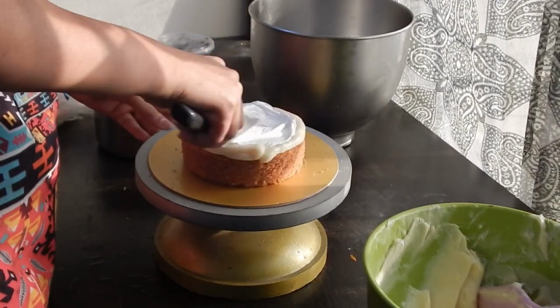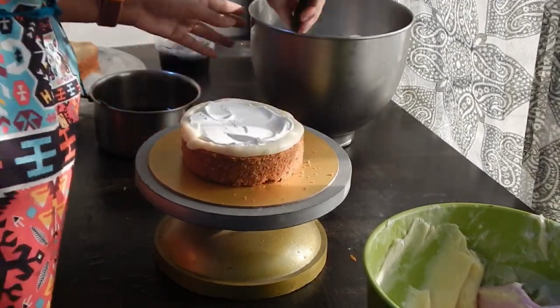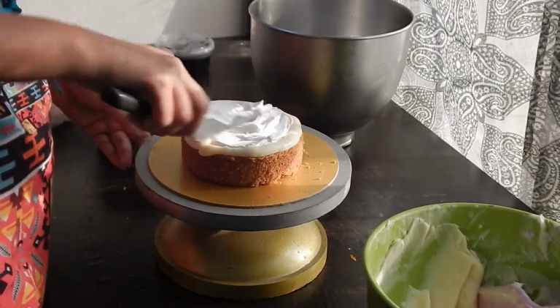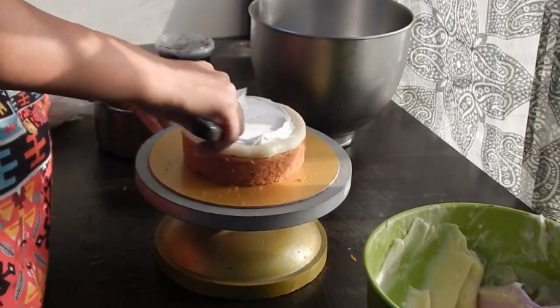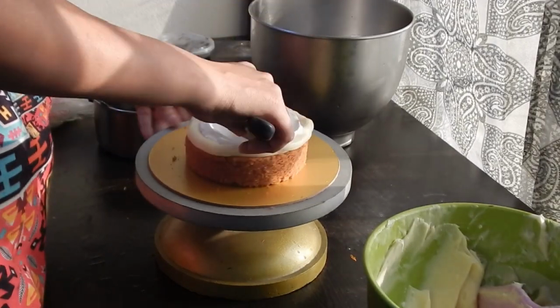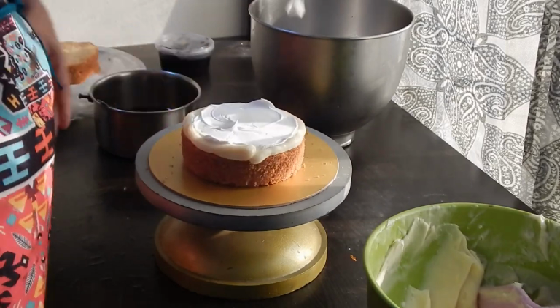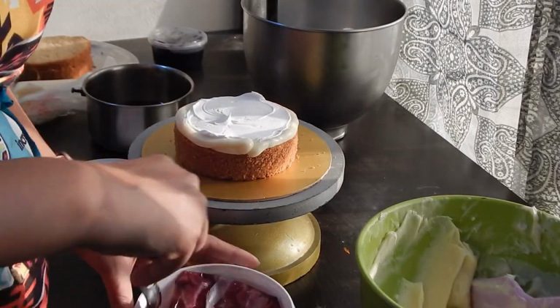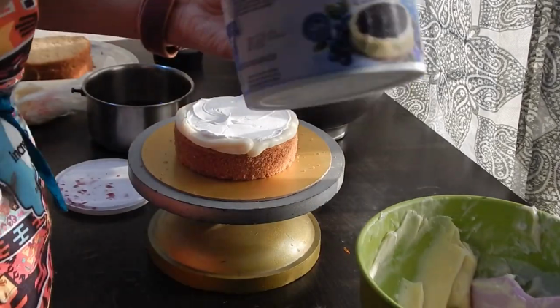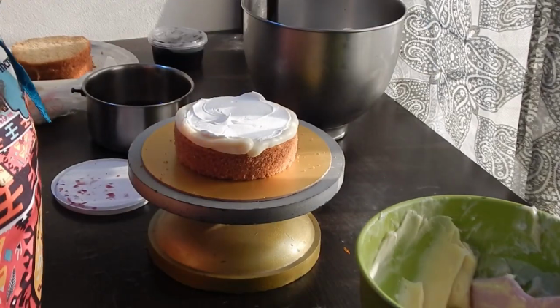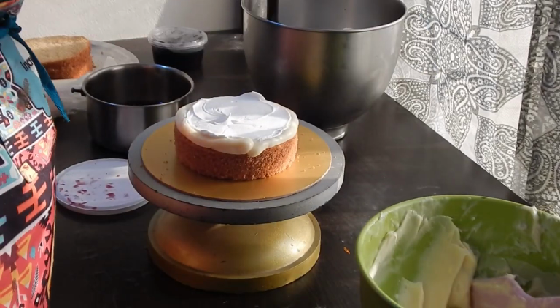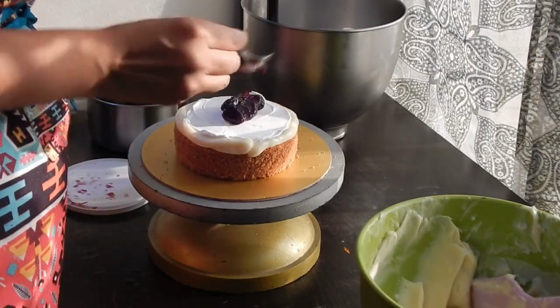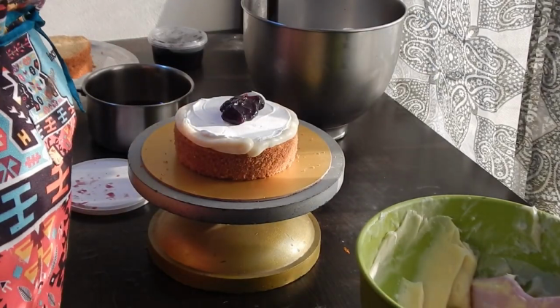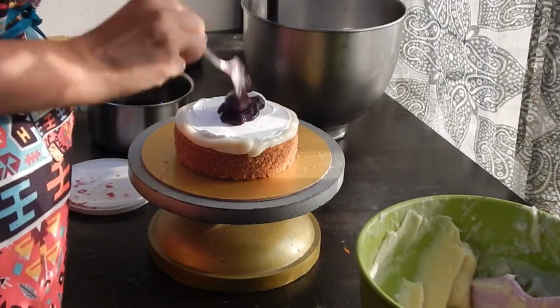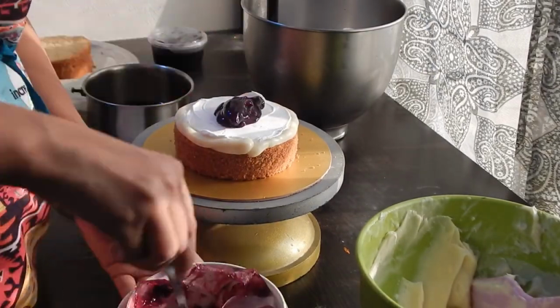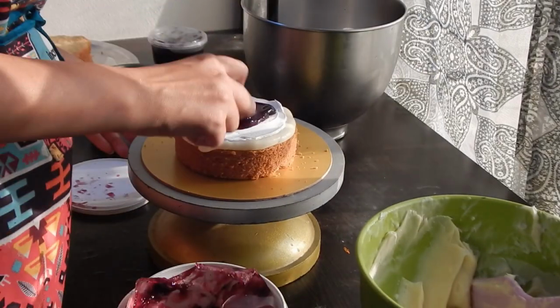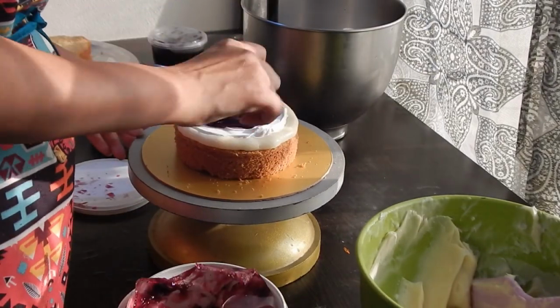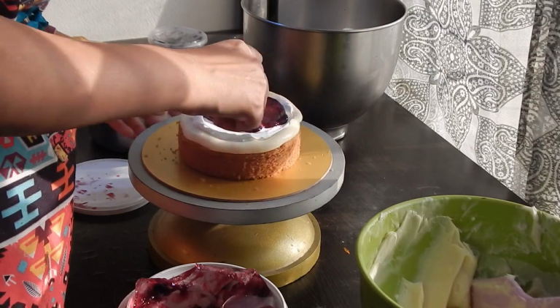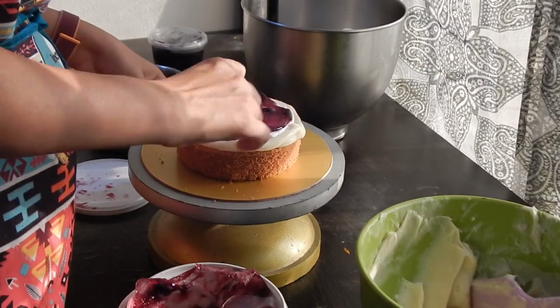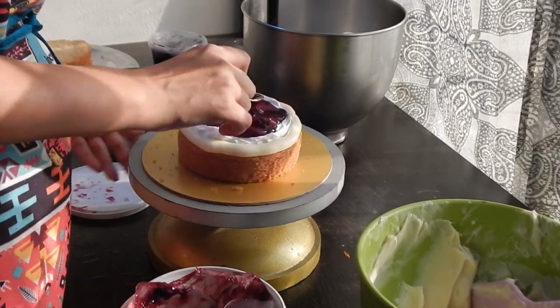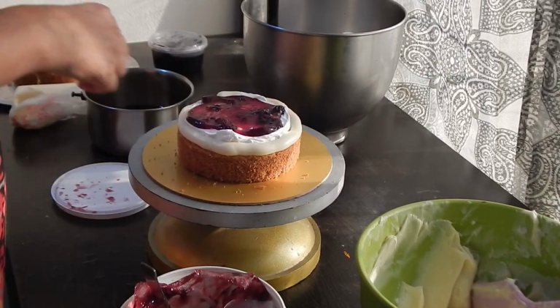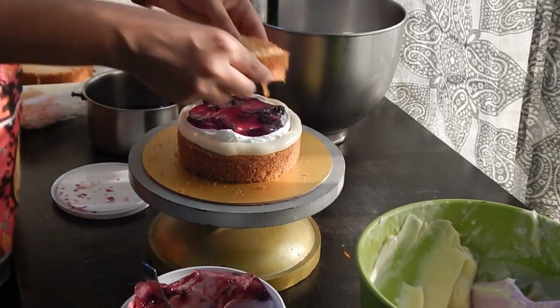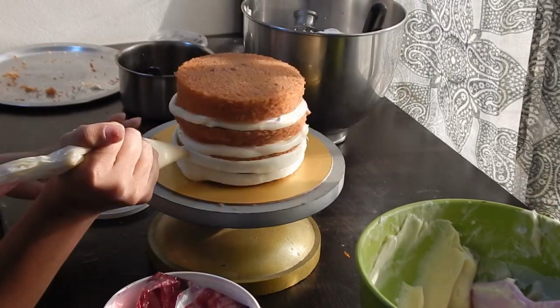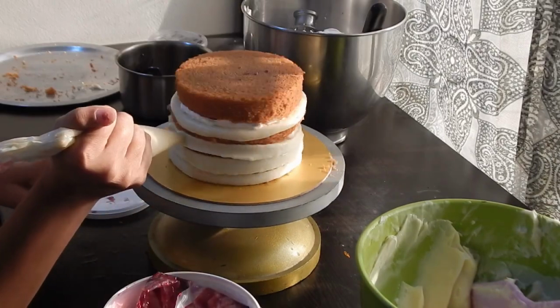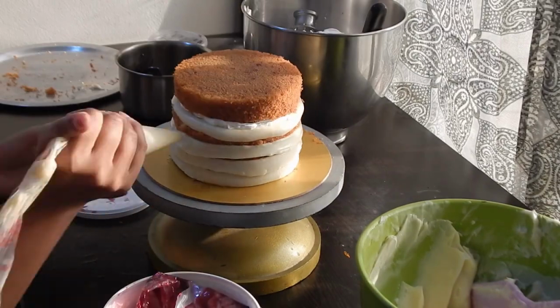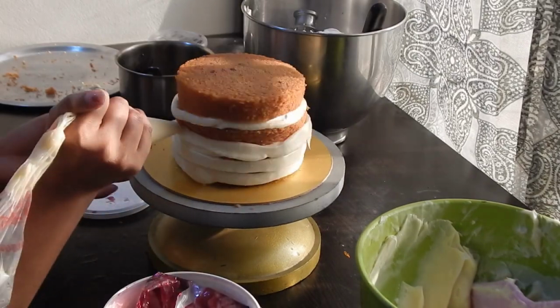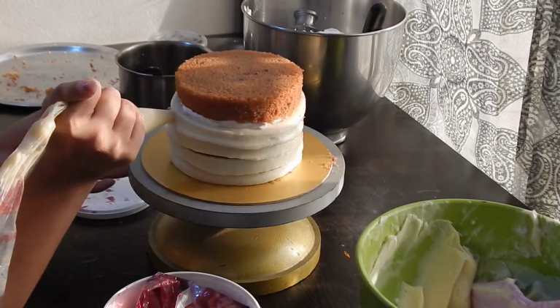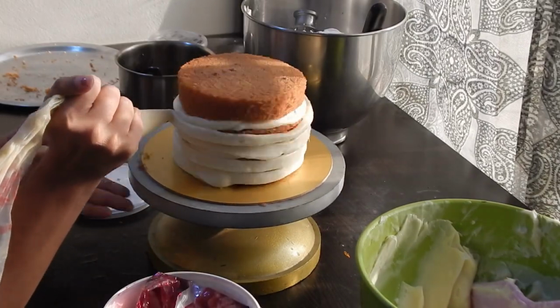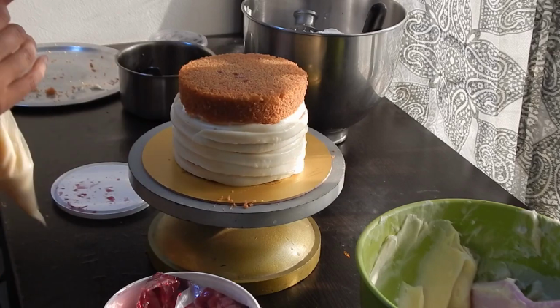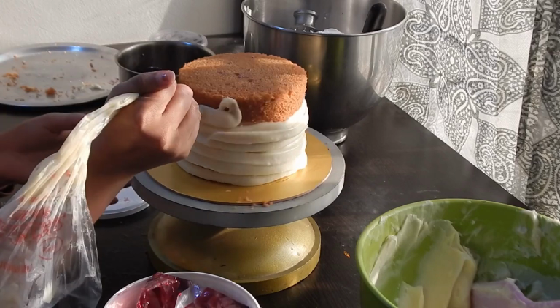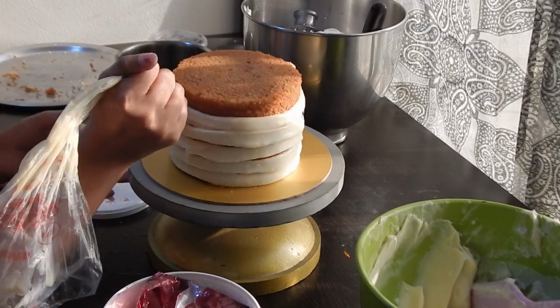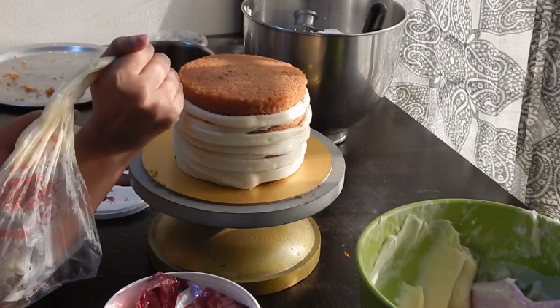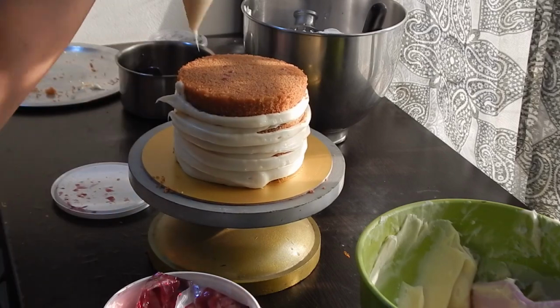Now, add a big dollop of blueberry filling from Mala's. Spread it evenly and then place your second layer. Now, cover the side of the cake with white chocolate ganache and cover the top also.